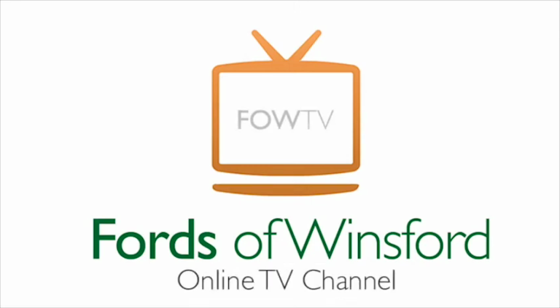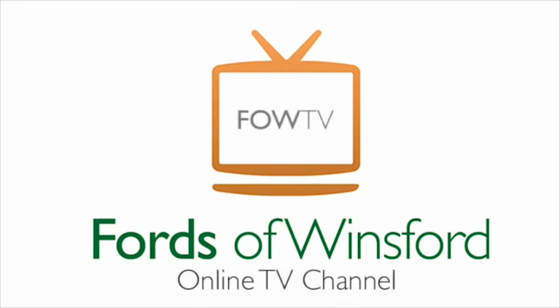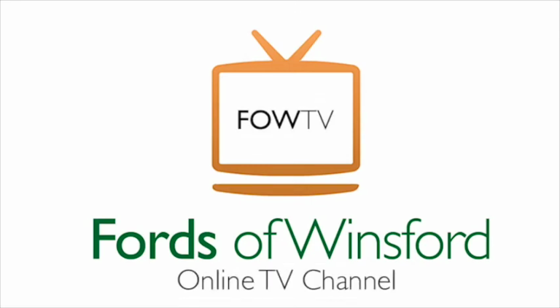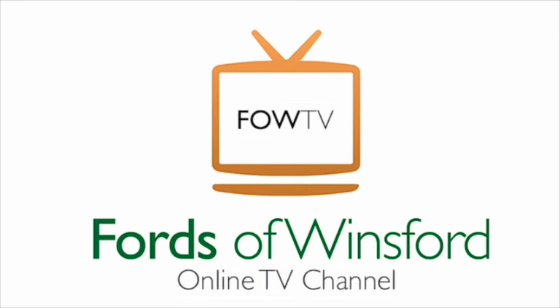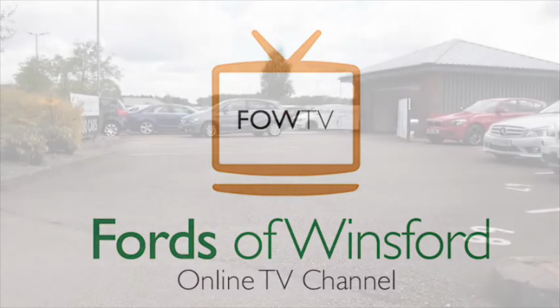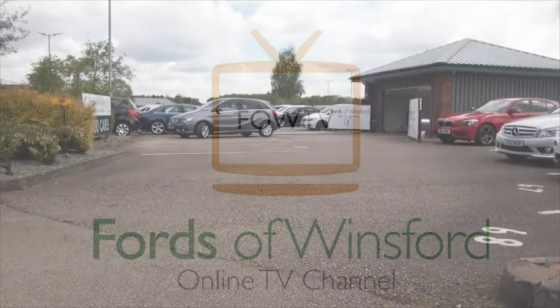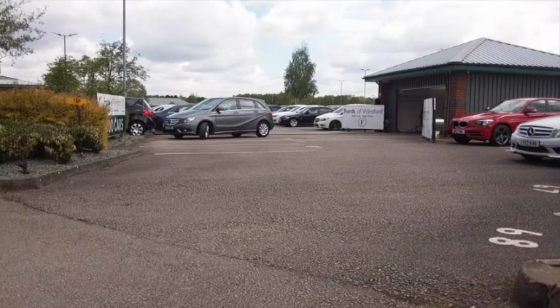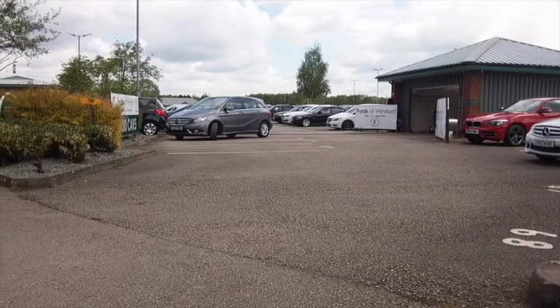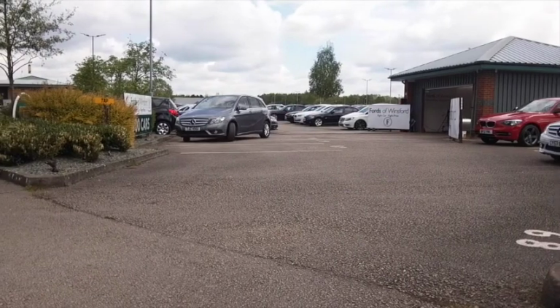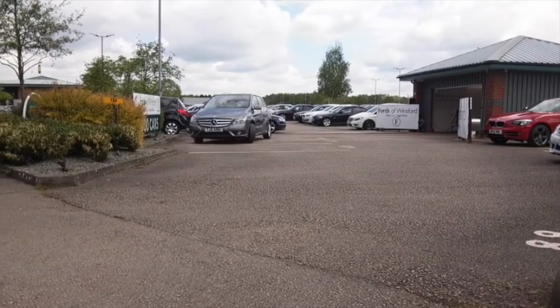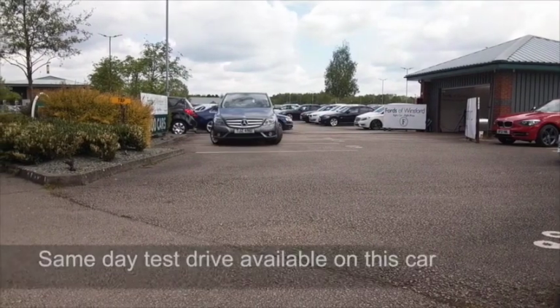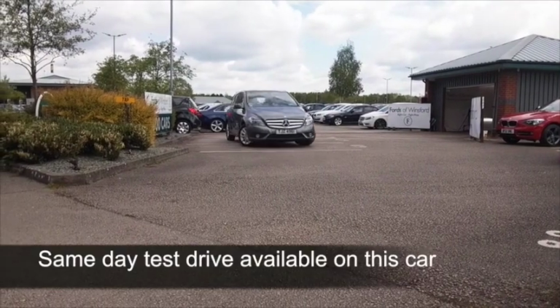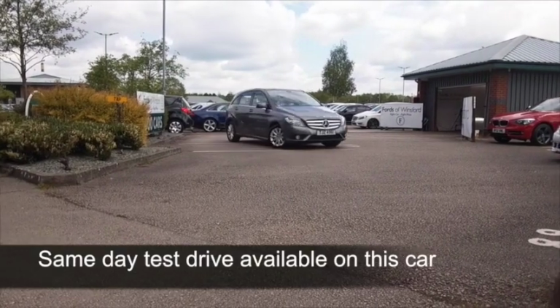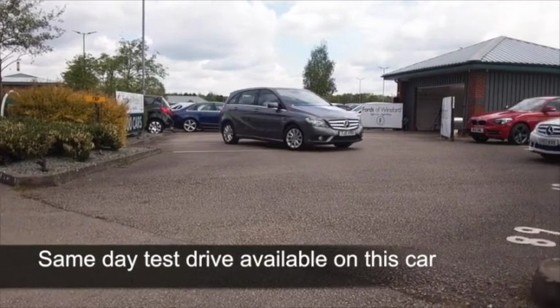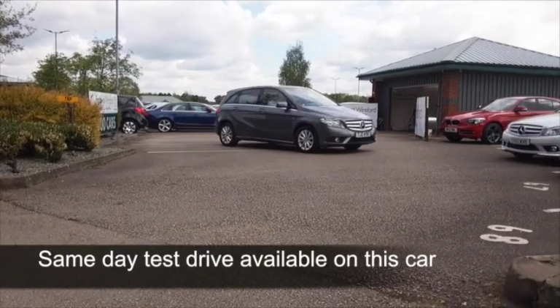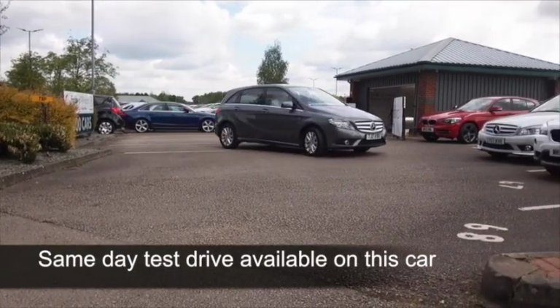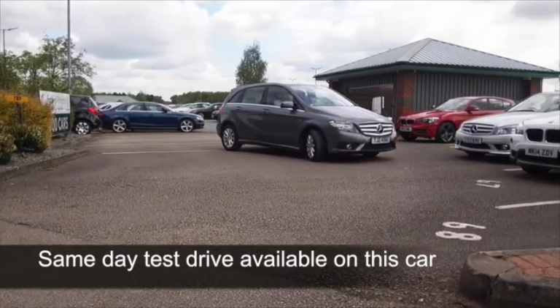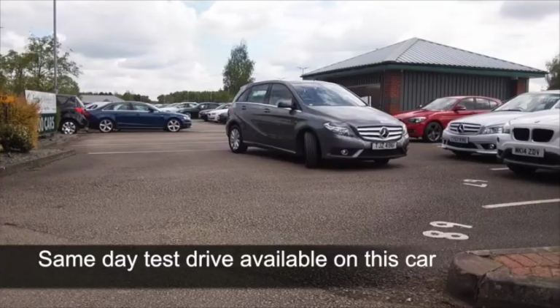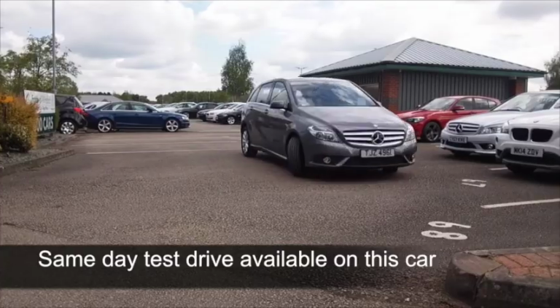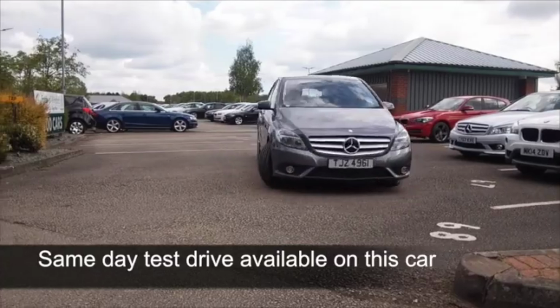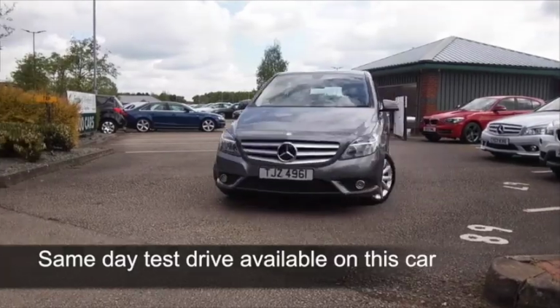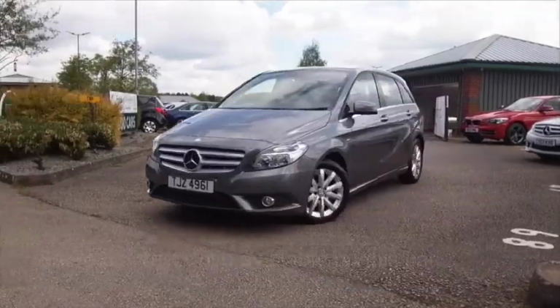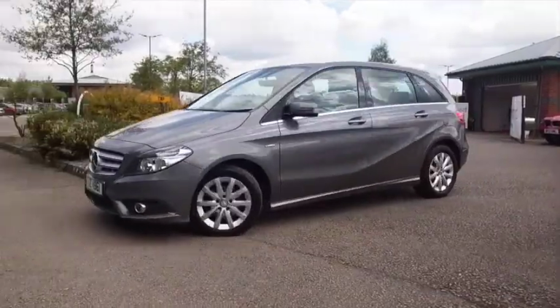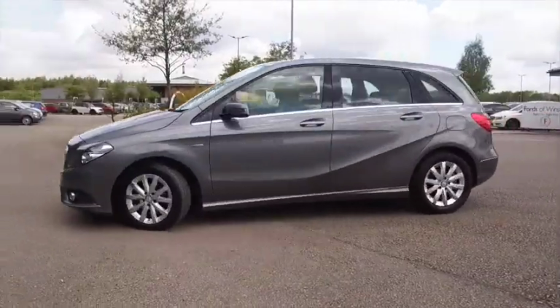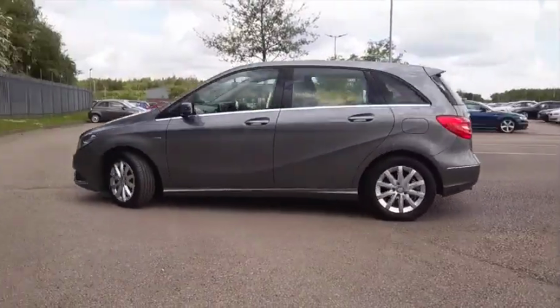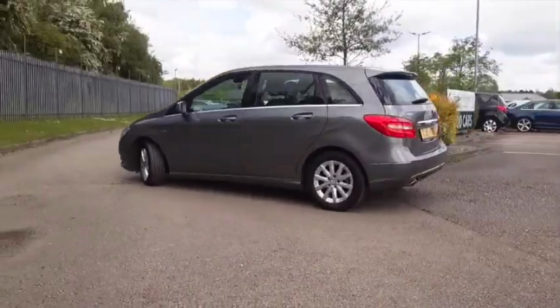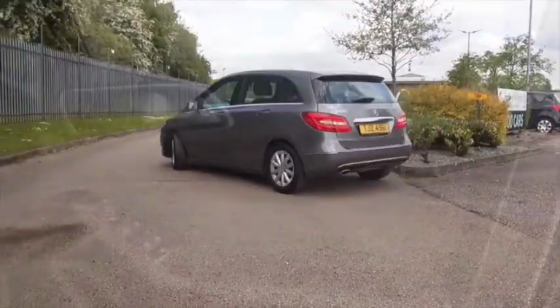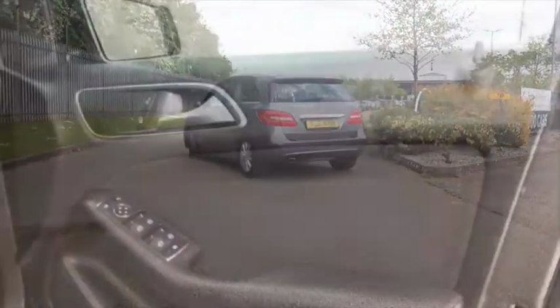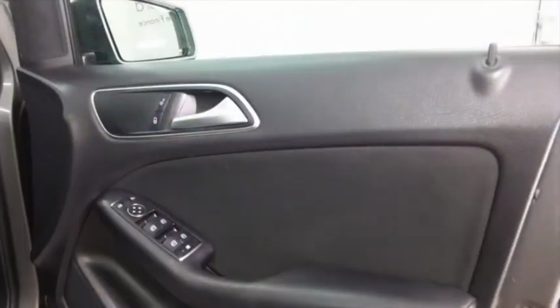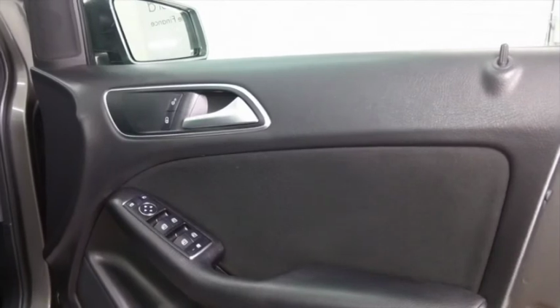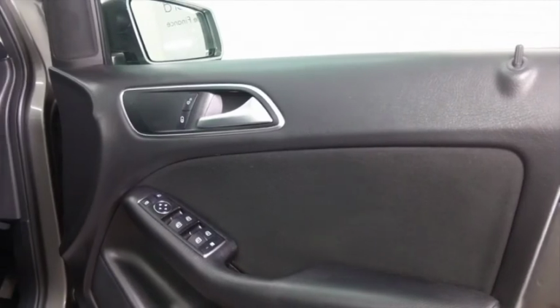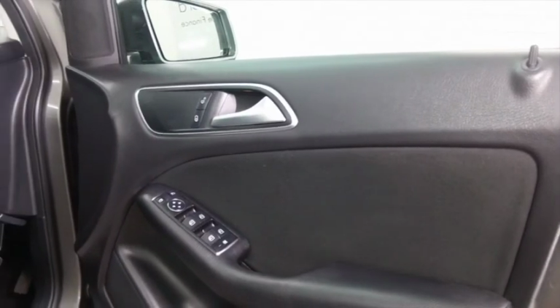Here's a B-Class Mercedes, very fine car. This one from 2012 looking very smart in metallic grey. It's covered about 19,000 miles and we have got the benefit of a full service history.